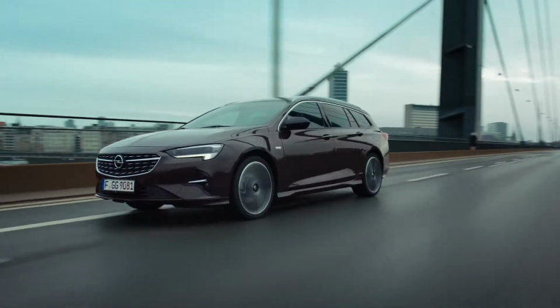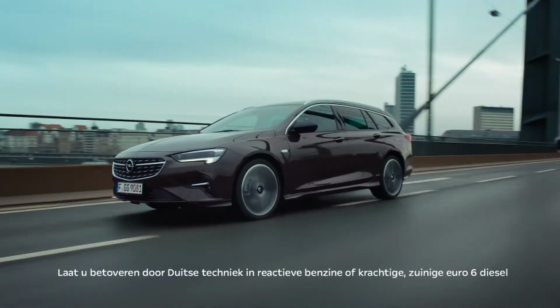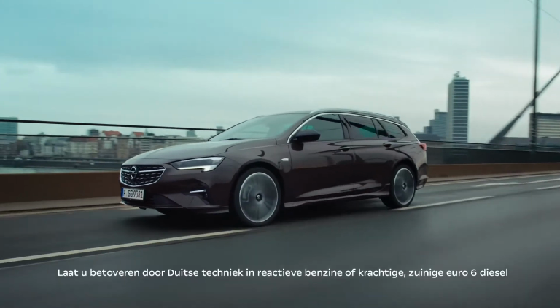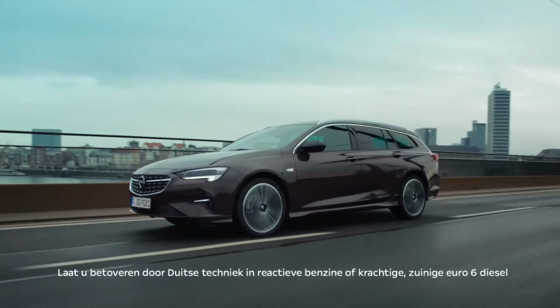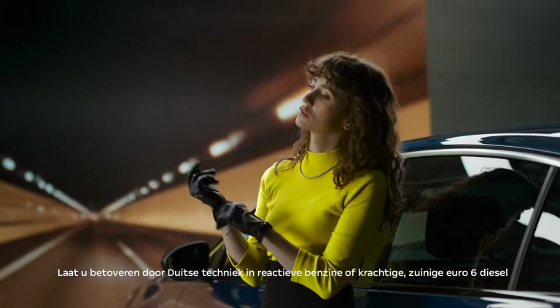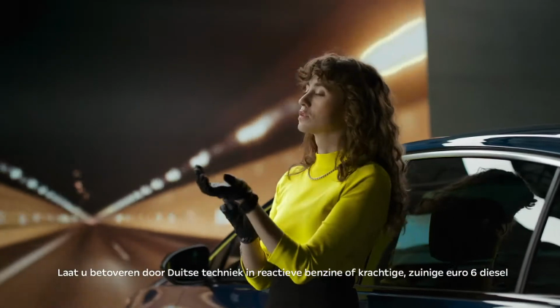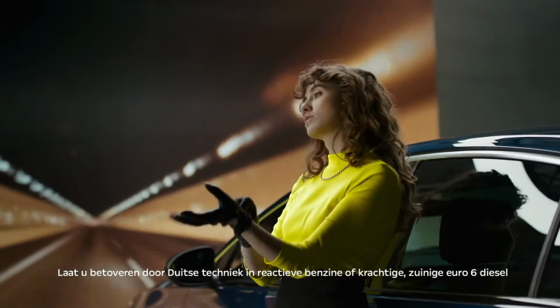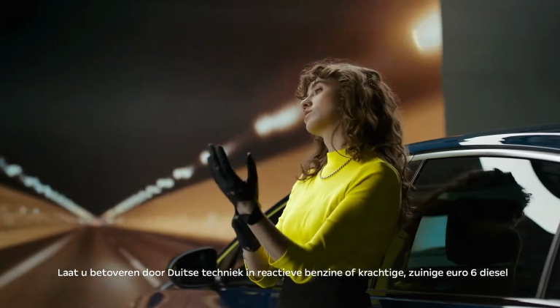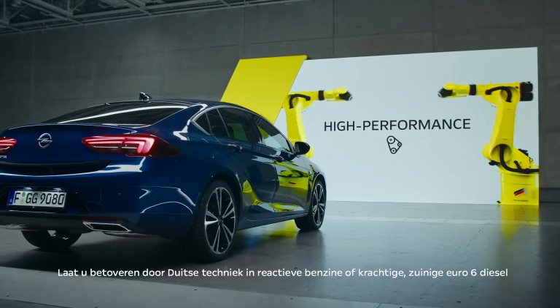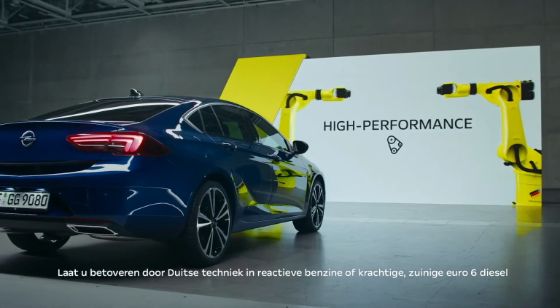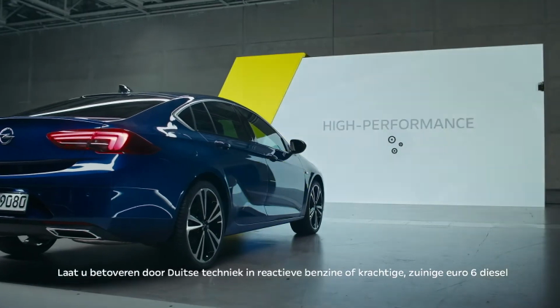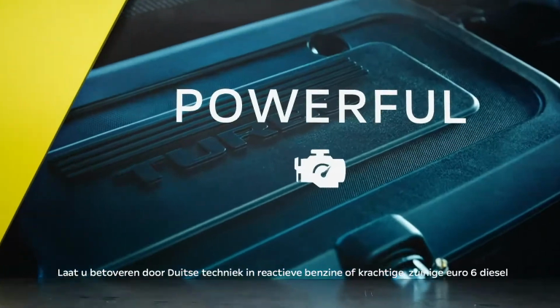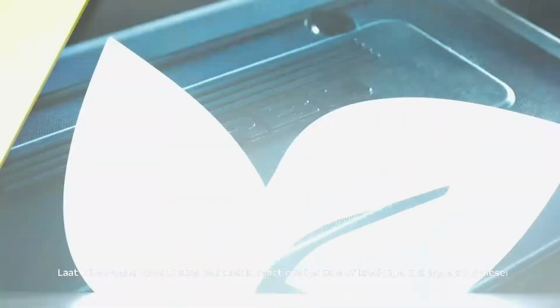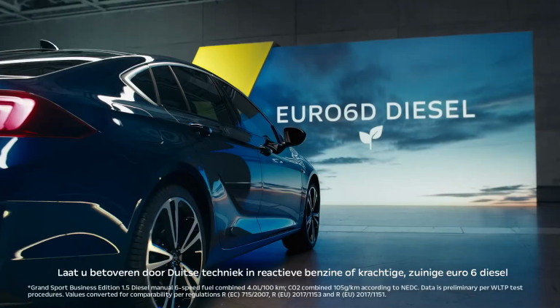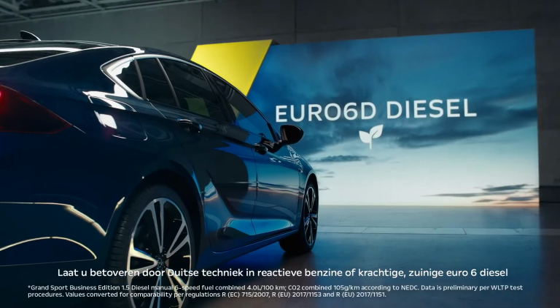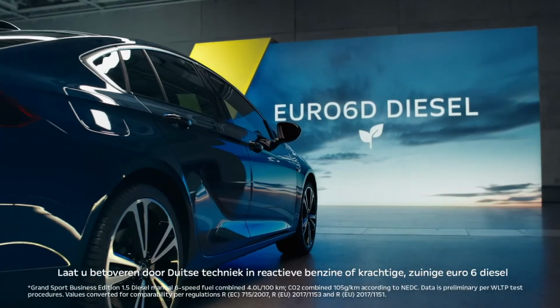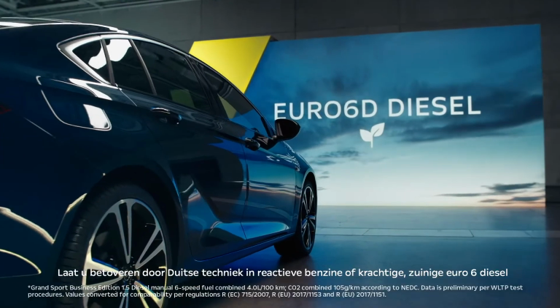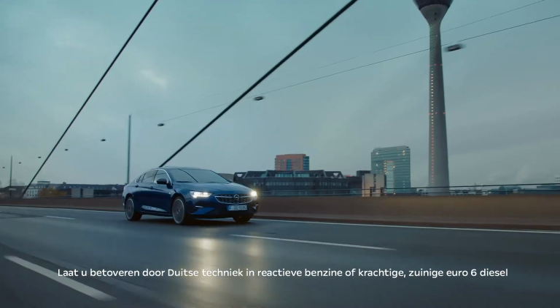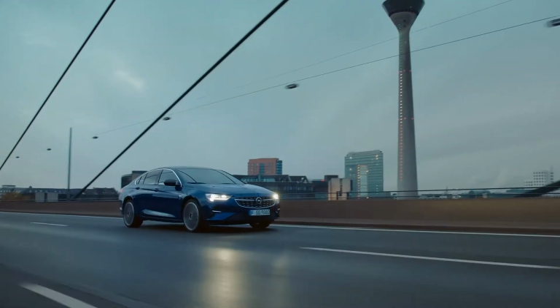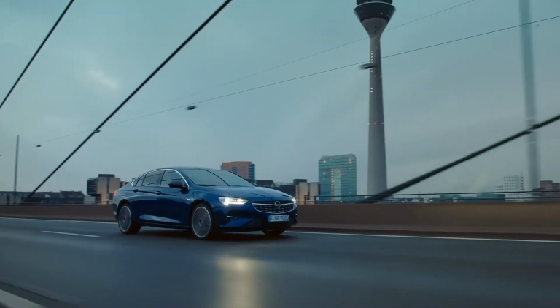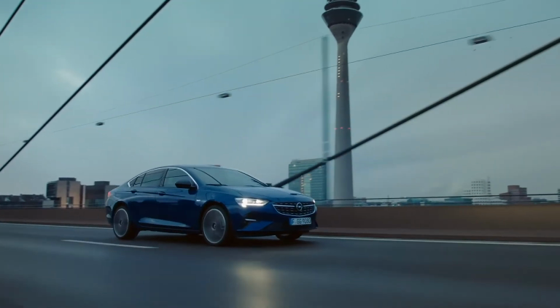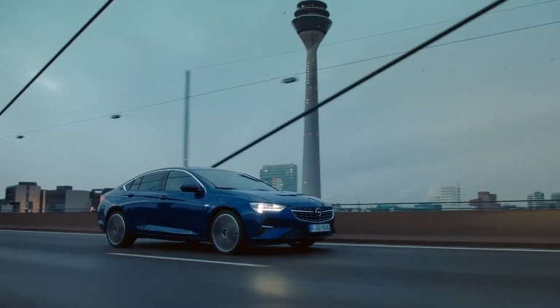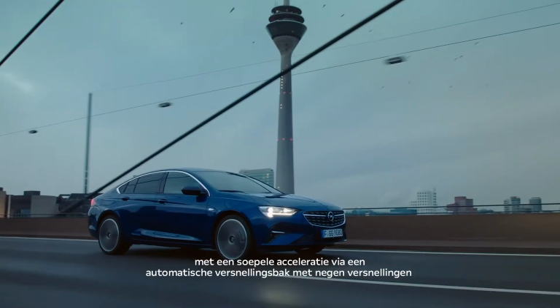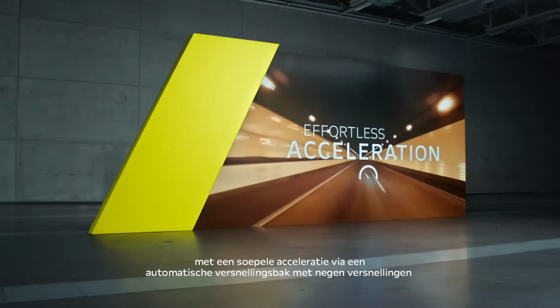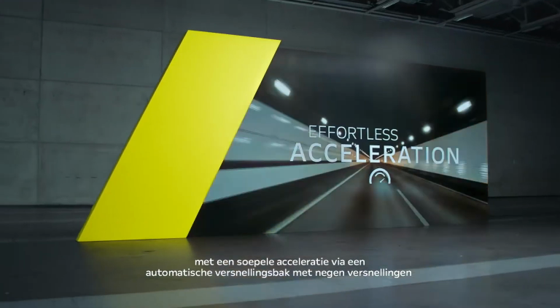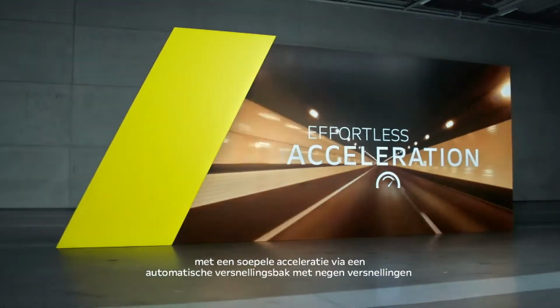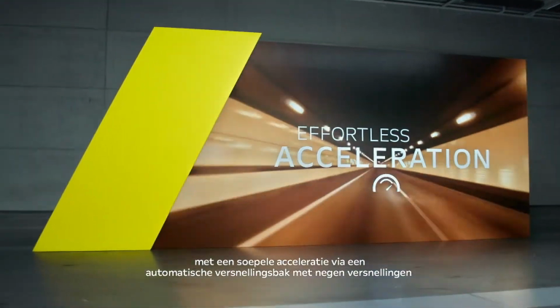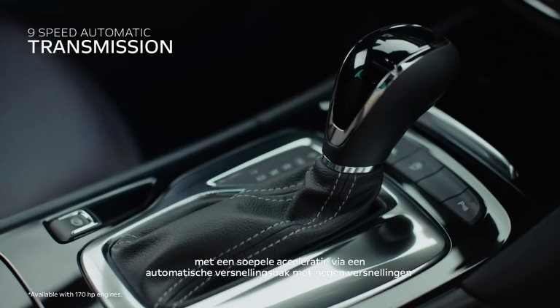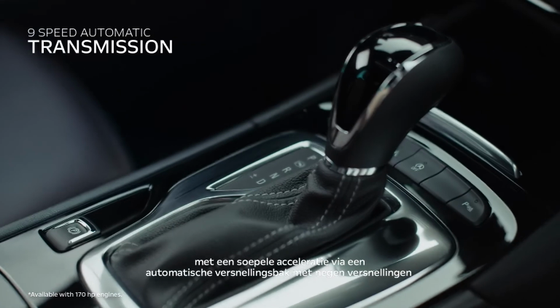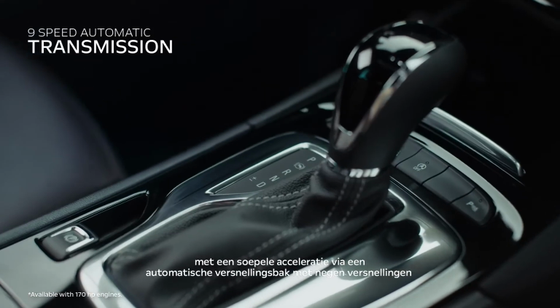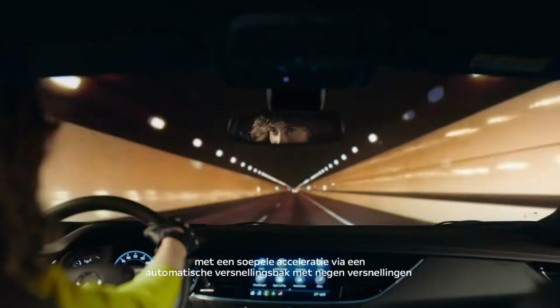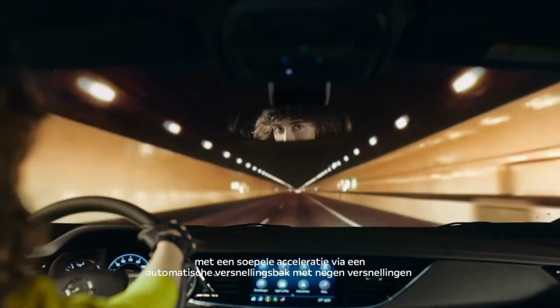Be thrilled by German engineering in responsive petrol or powerful low-emission Euro 6 diesel, with effortless acceleration via 9-speed automatic transmission.